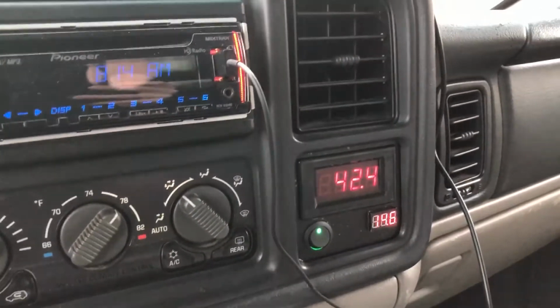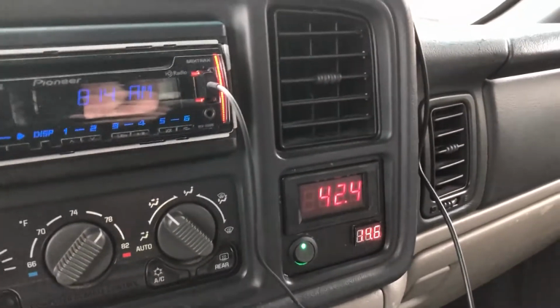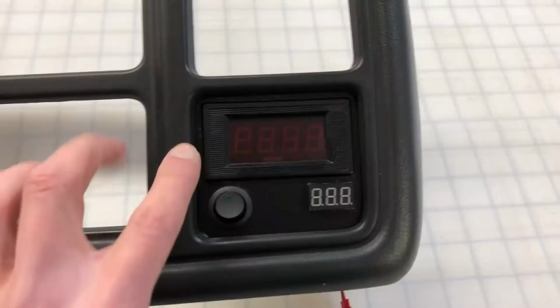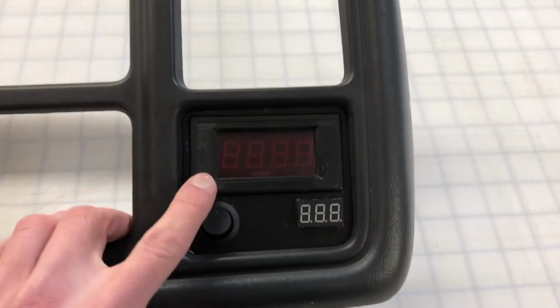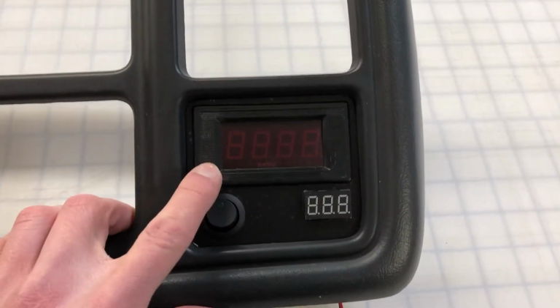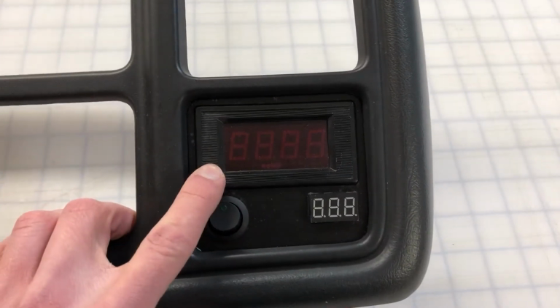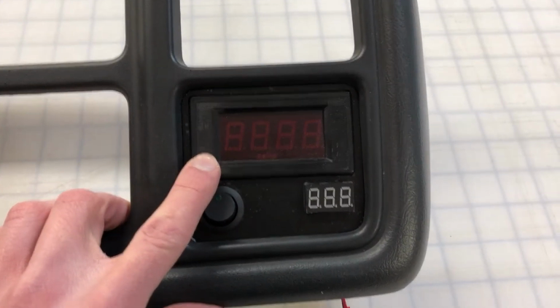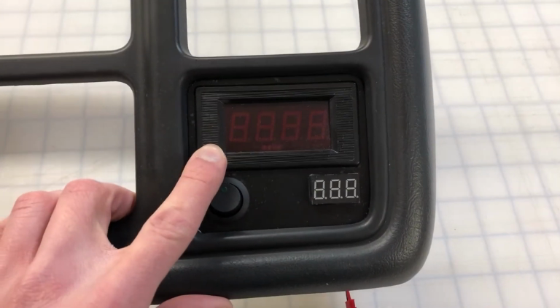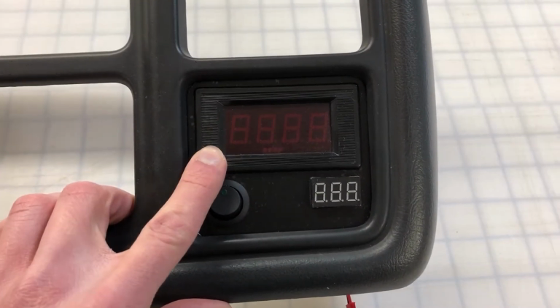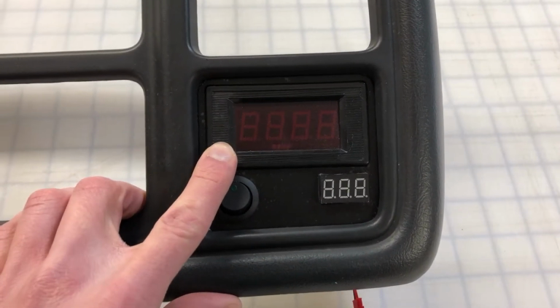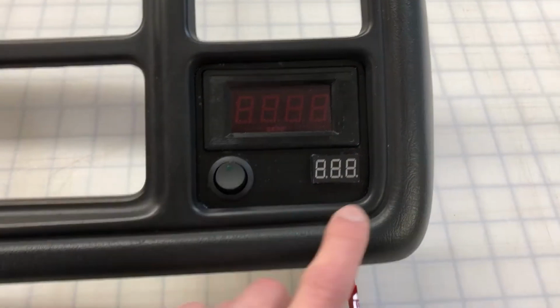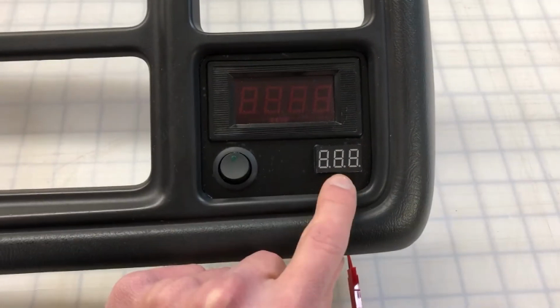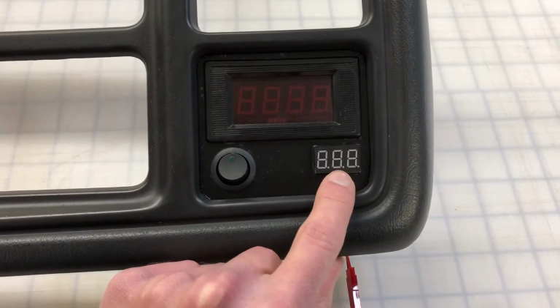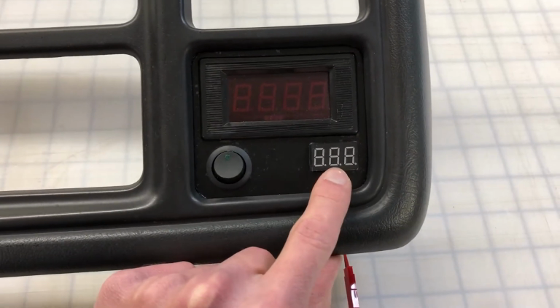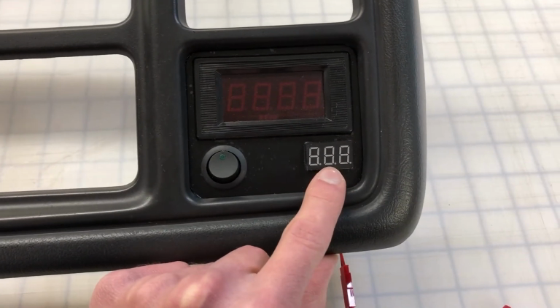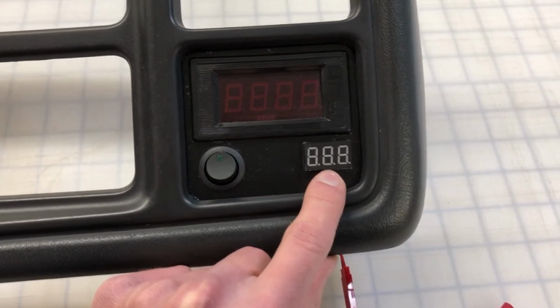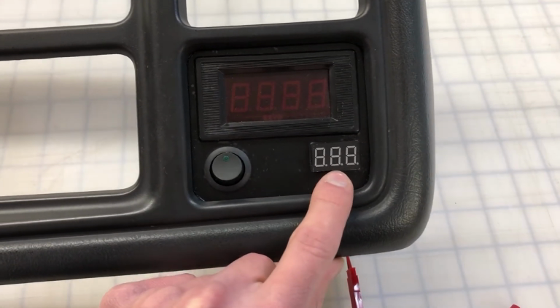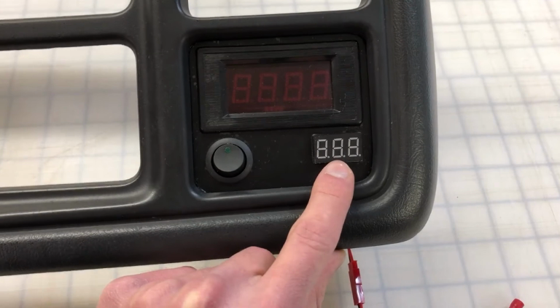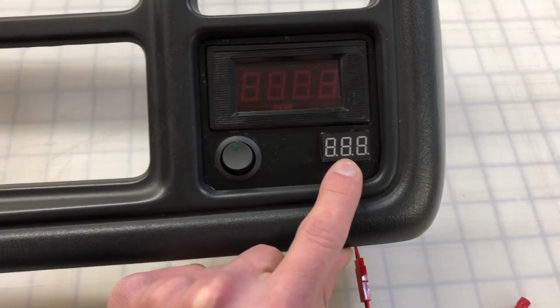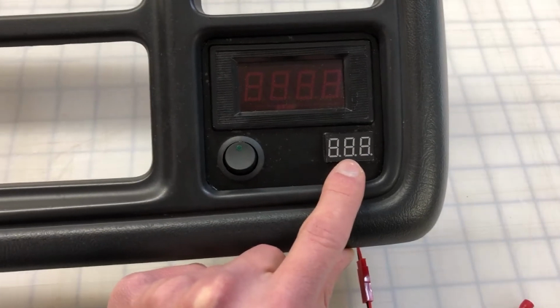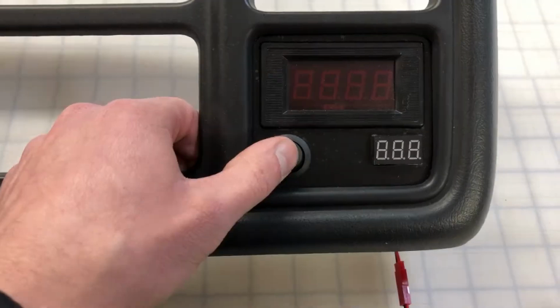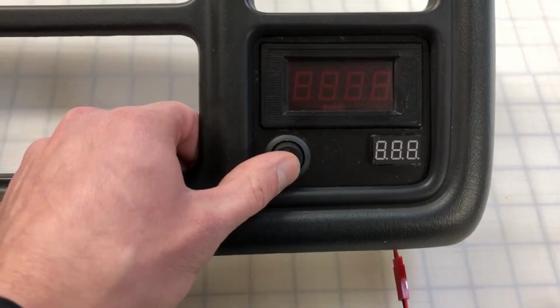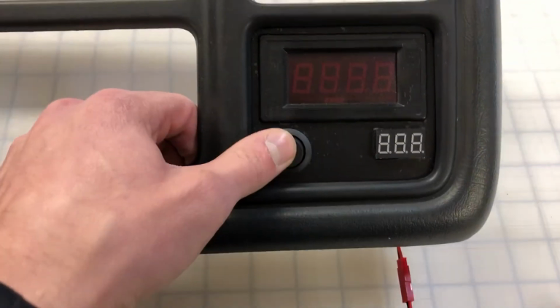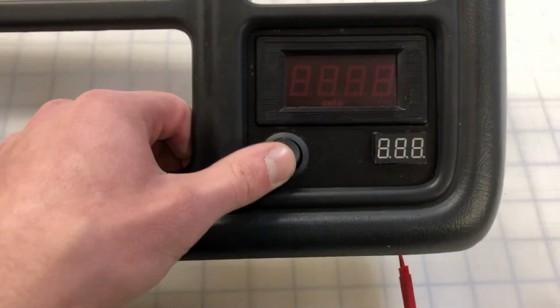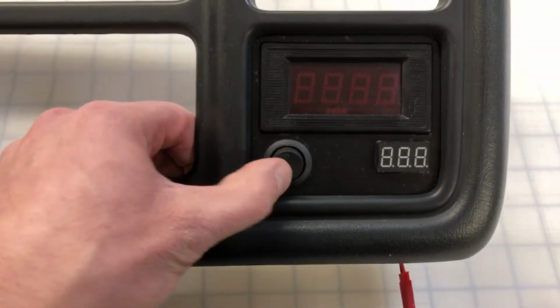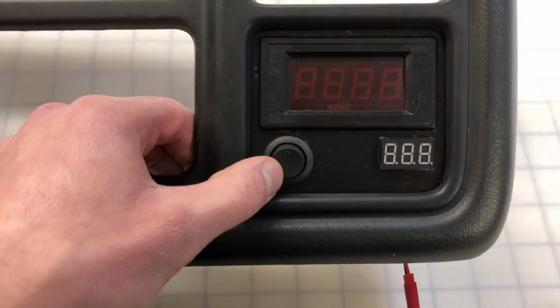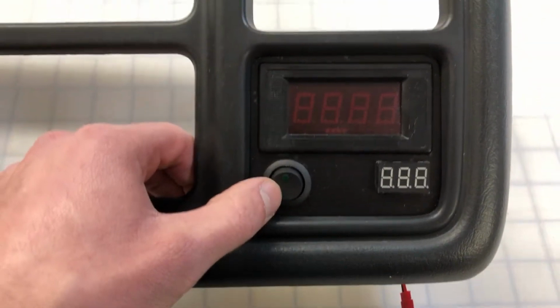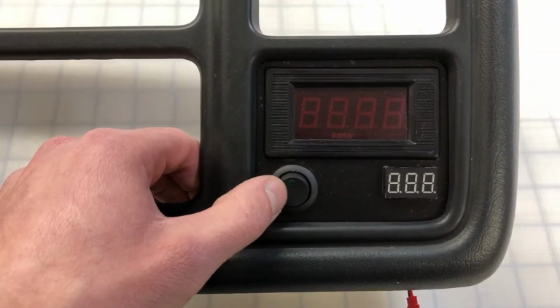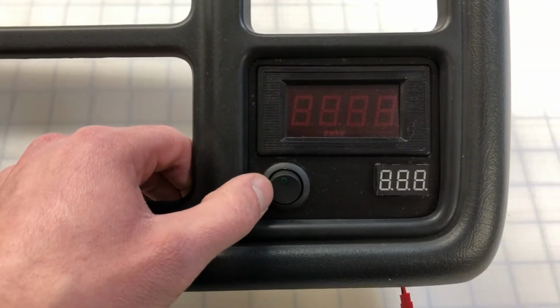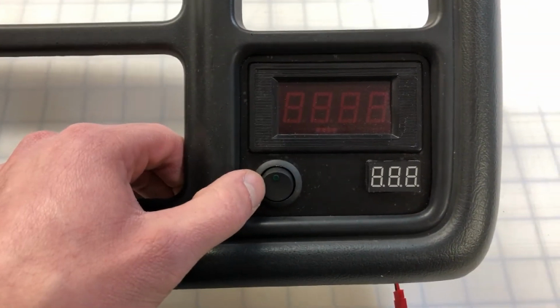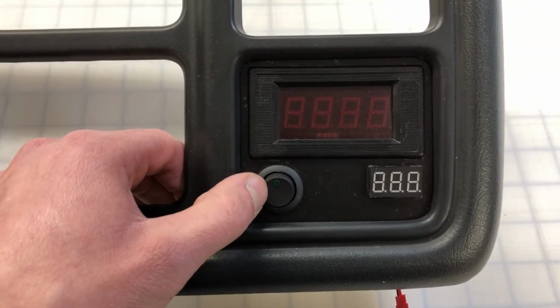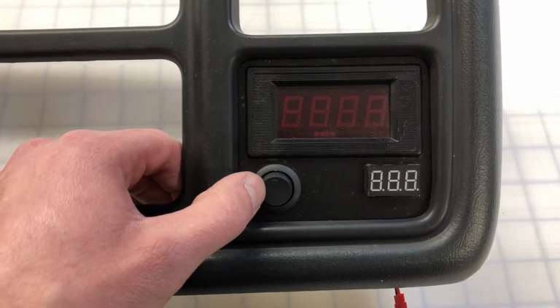We have our LCD digital temperature meter, and I have a voltage meter here. I like to see a digital readout of the voltage. I also have a switch to control it on and off — you never know when you're driving and things are just too darn bright.